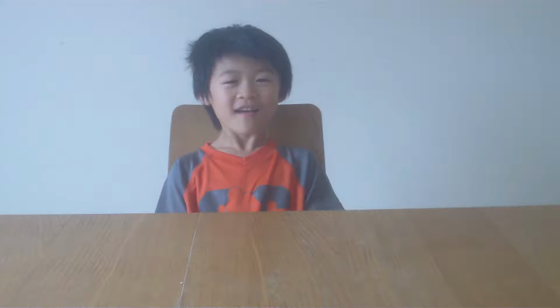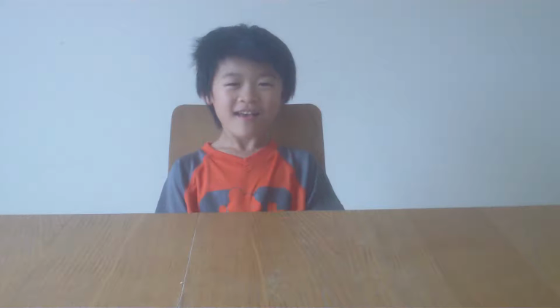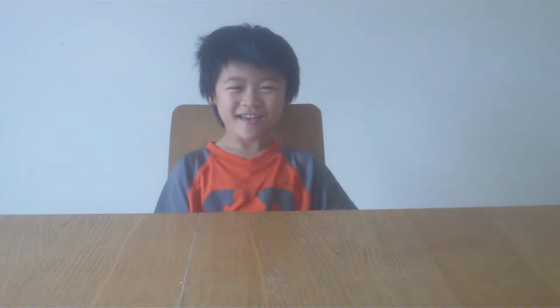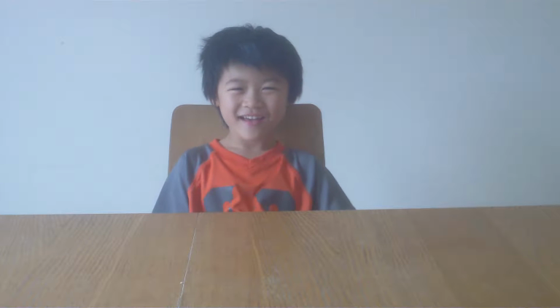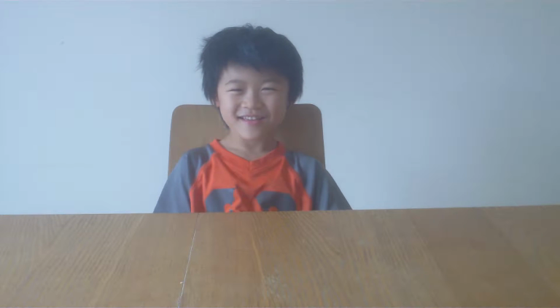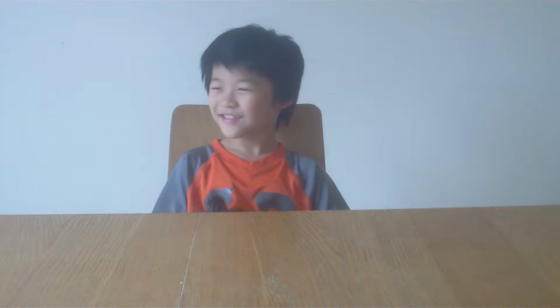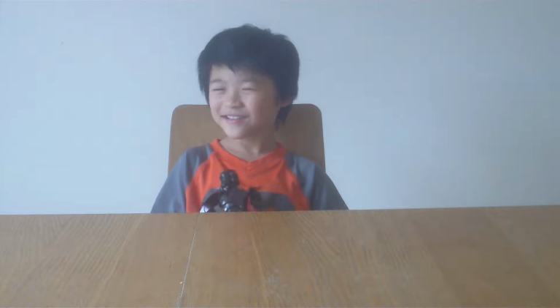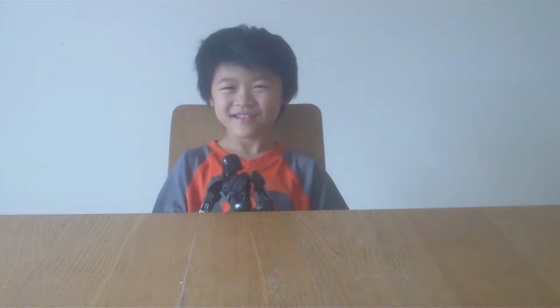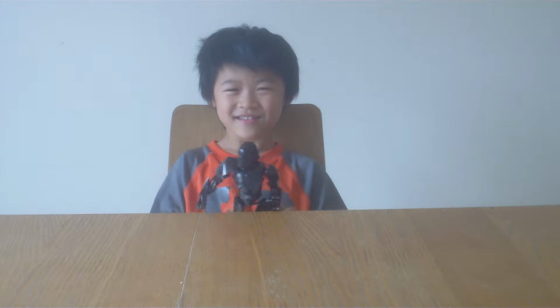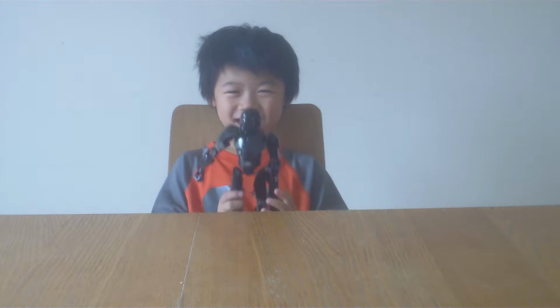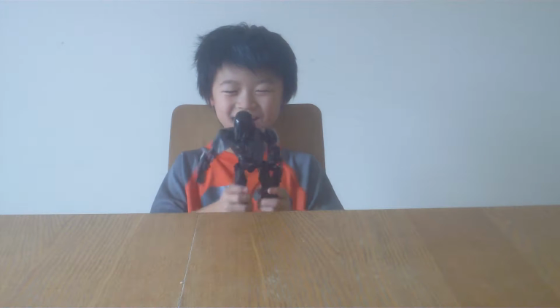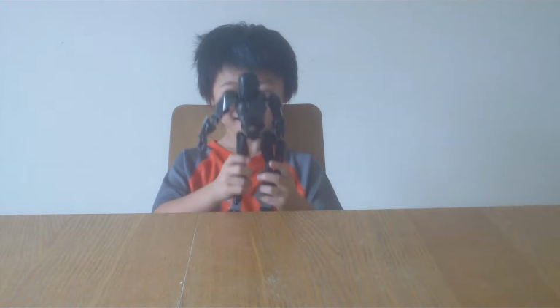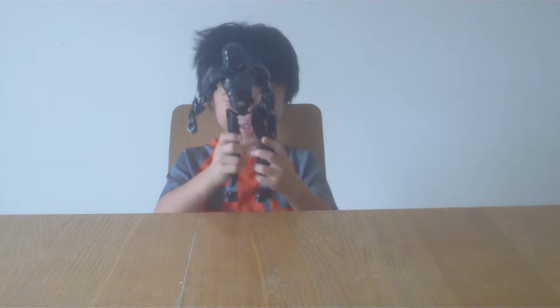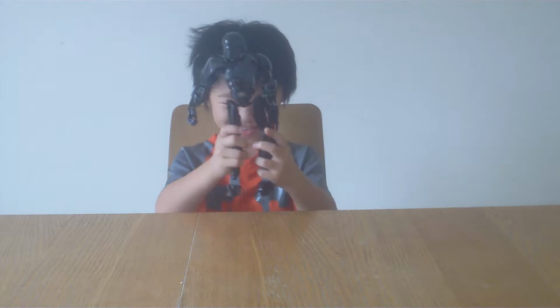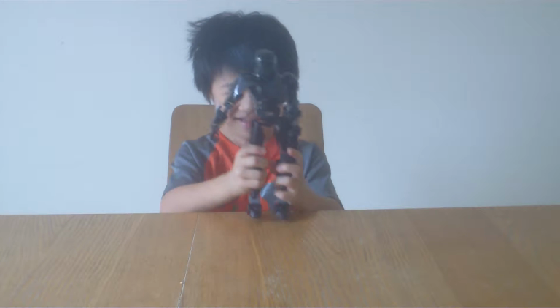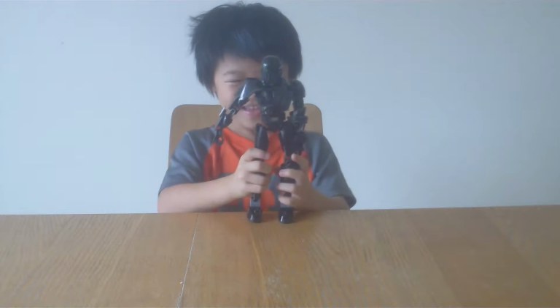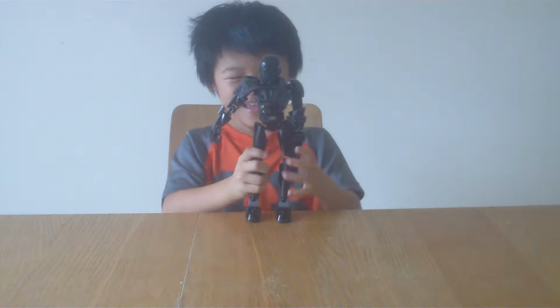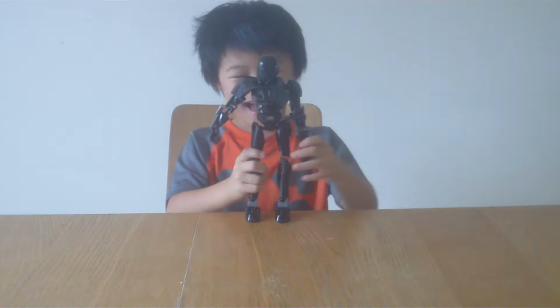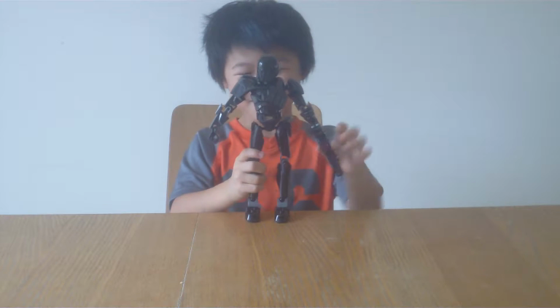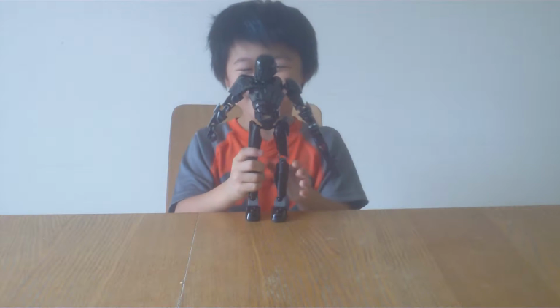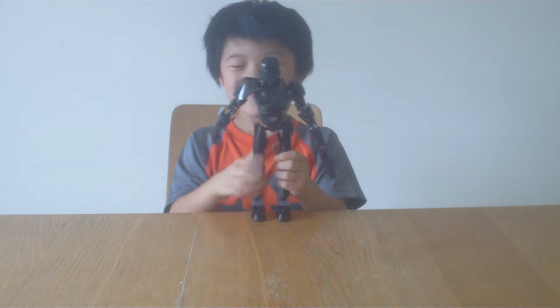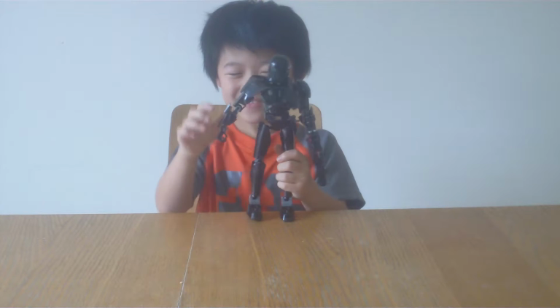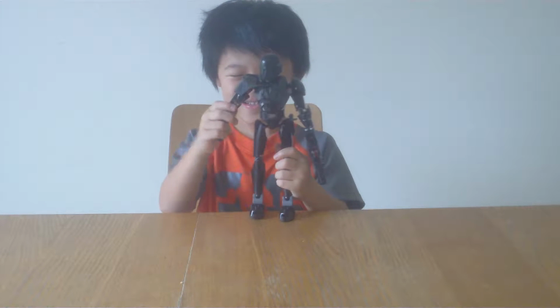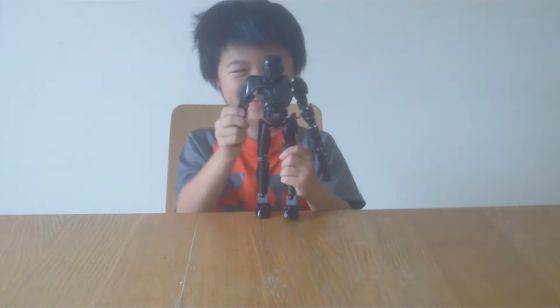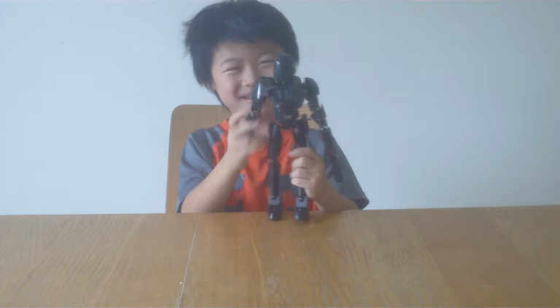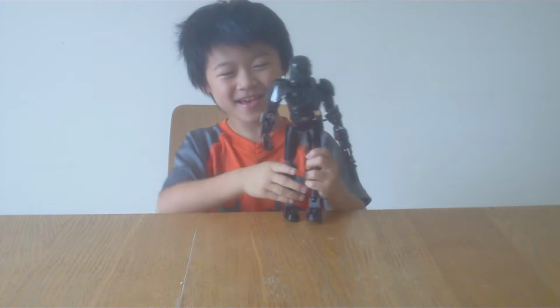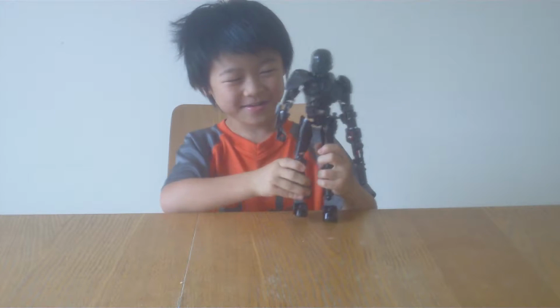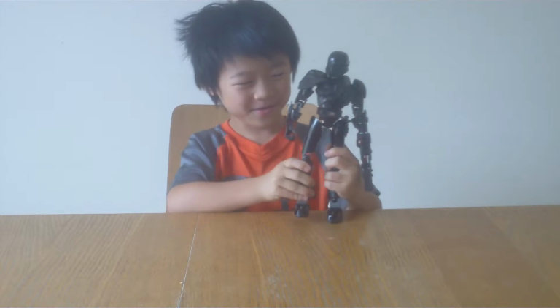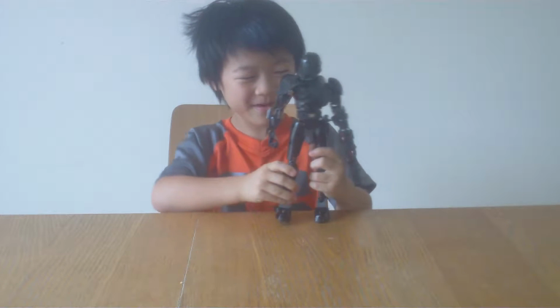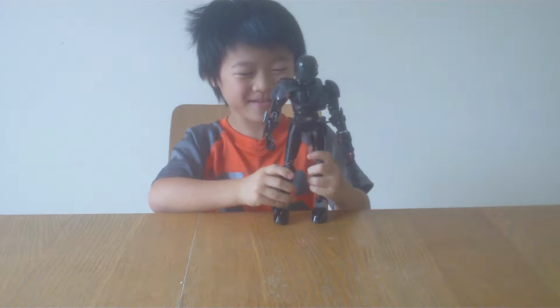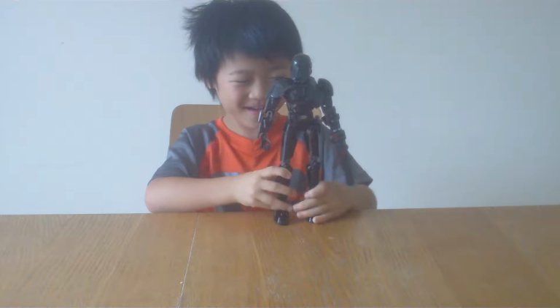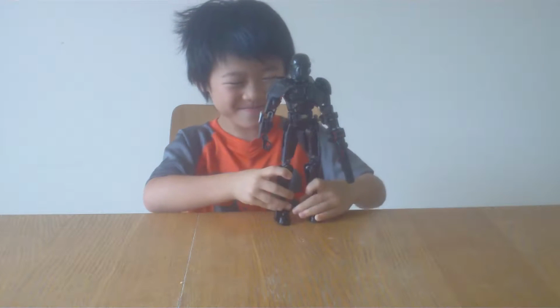One, two, action! Hey guys! I've got a gift card to come.